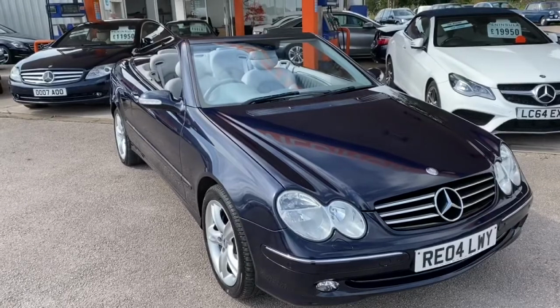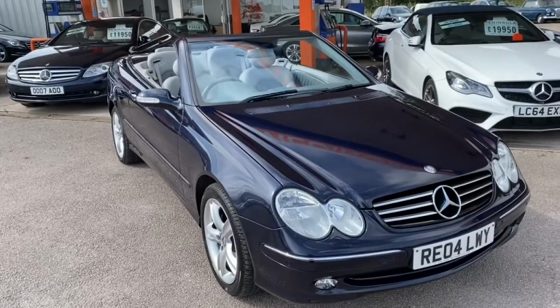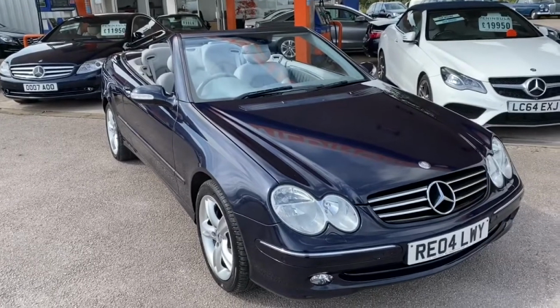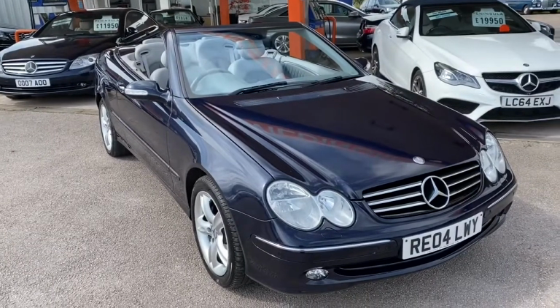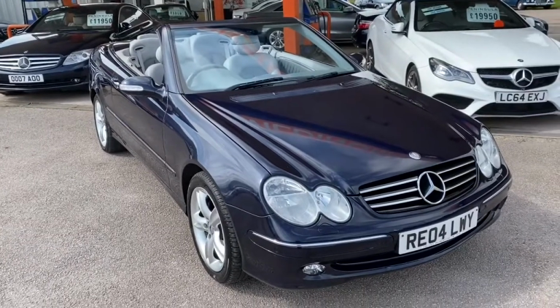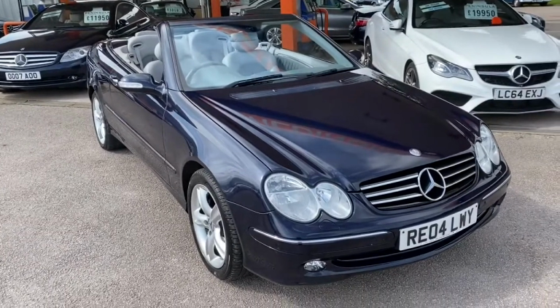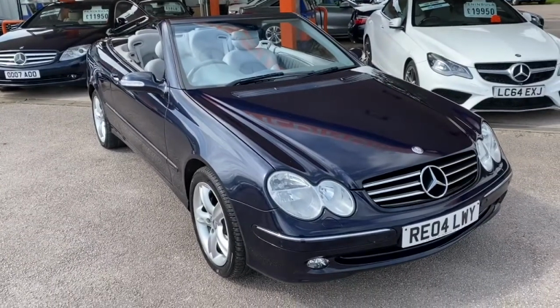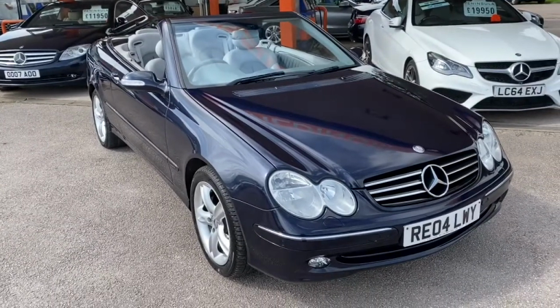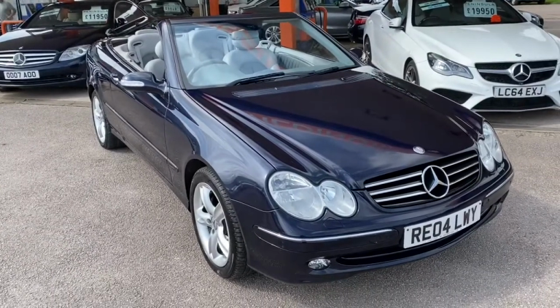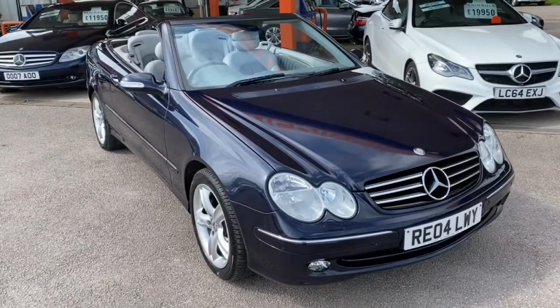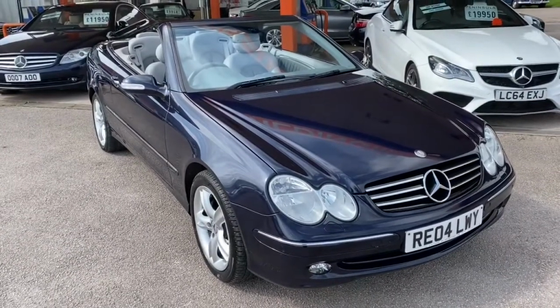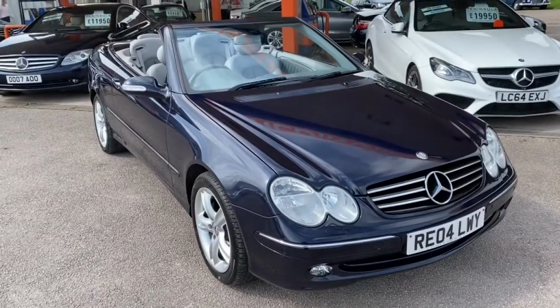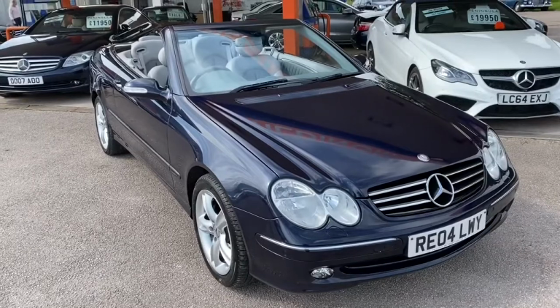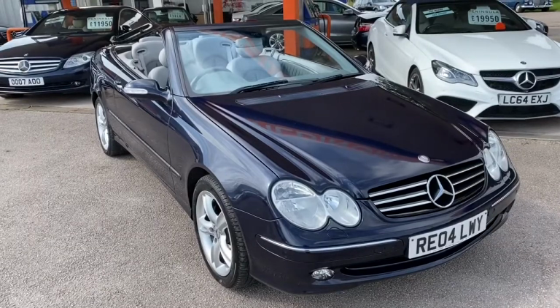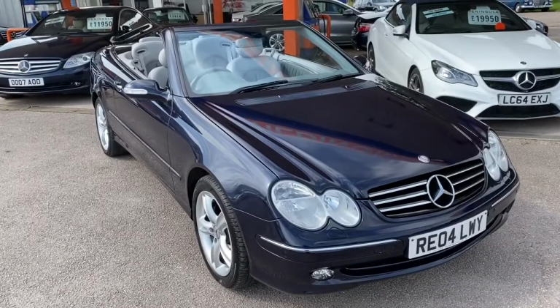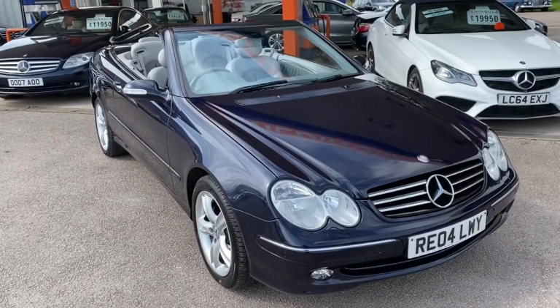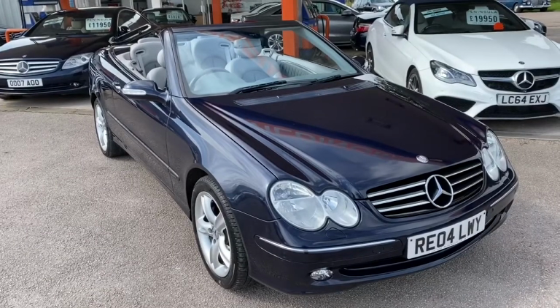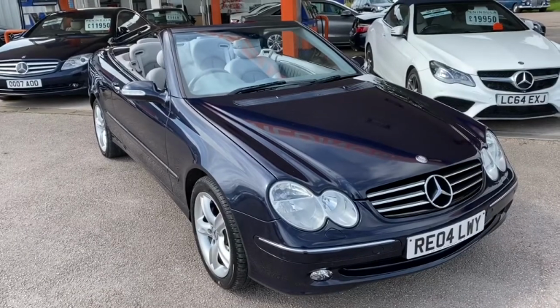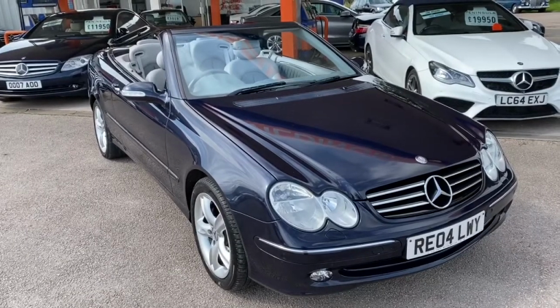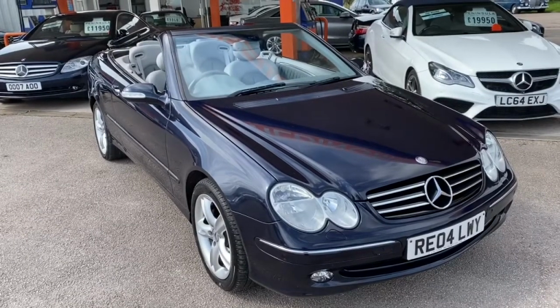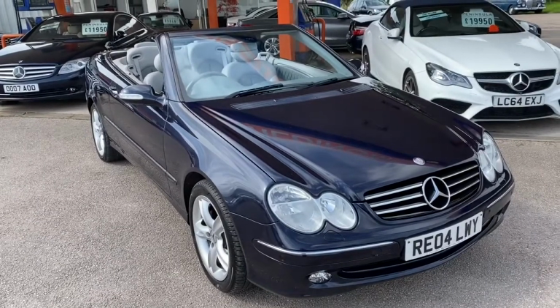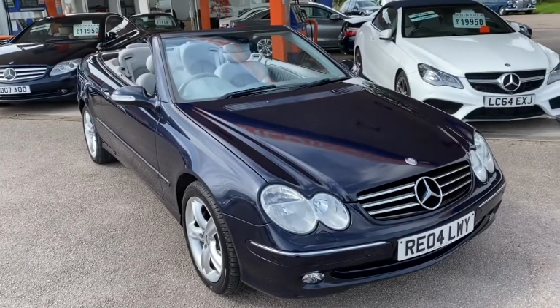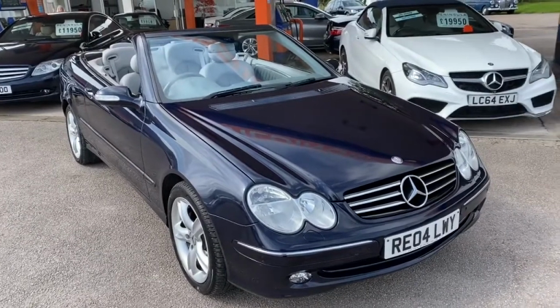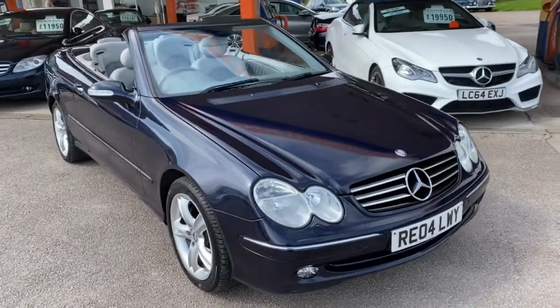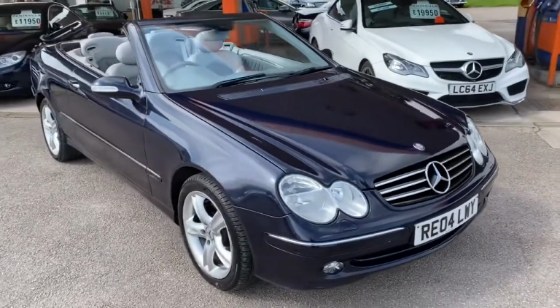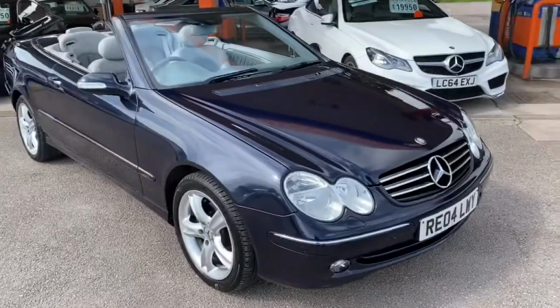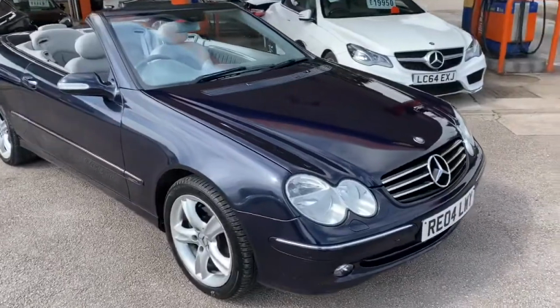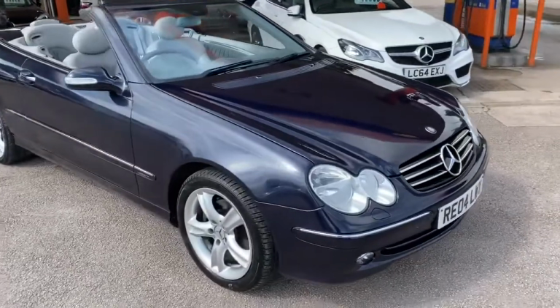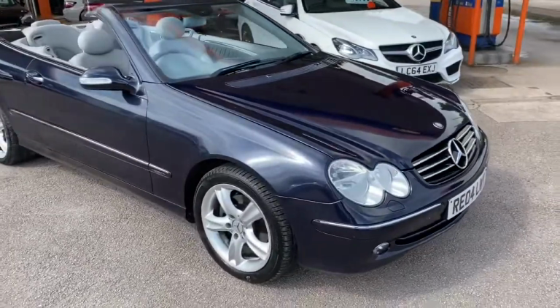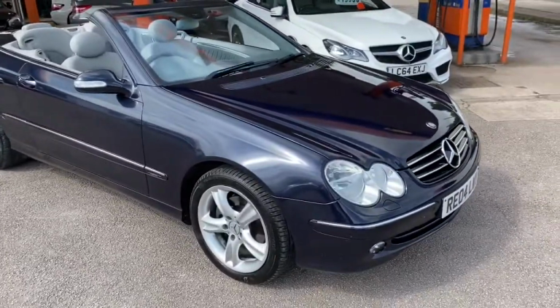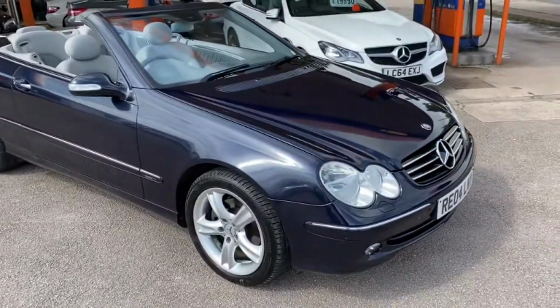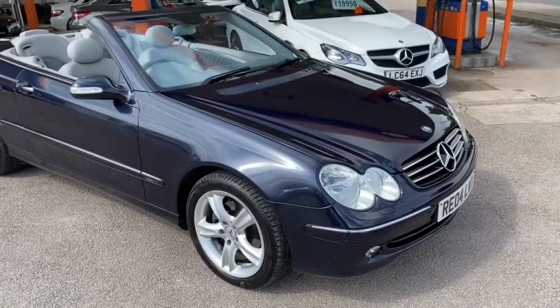They had an LPG conversion fitted to the car, so this car runs on petrol as well as liquid propane gas. There's a doughnut tank in the boot and a filler at the rear, and we have all the paperwork and documentation for that.